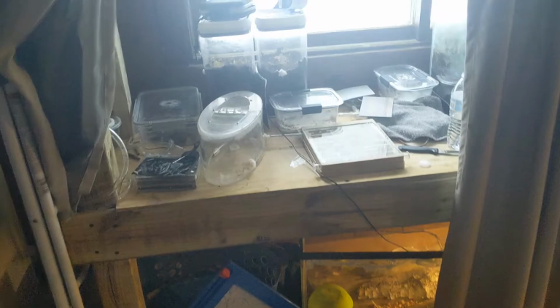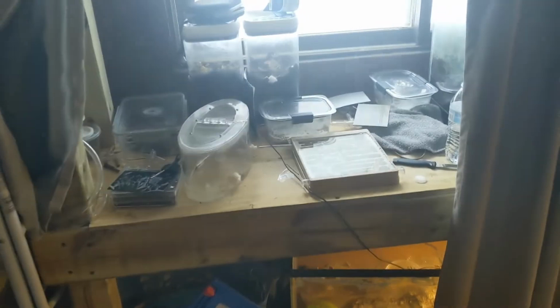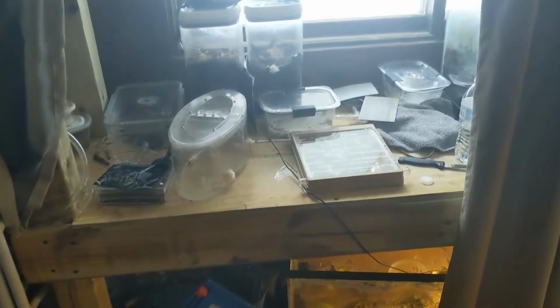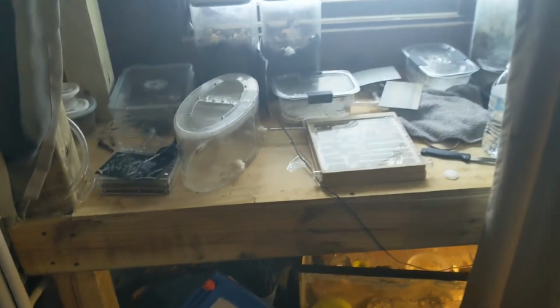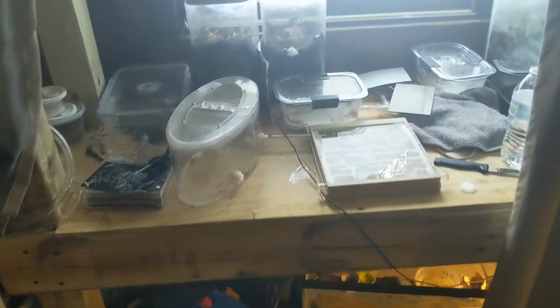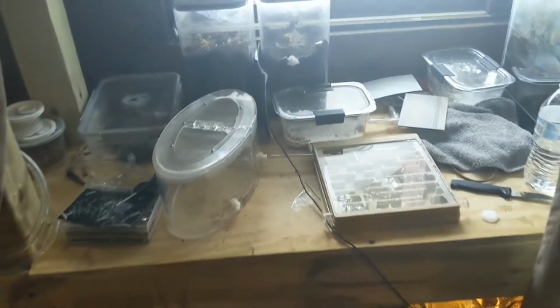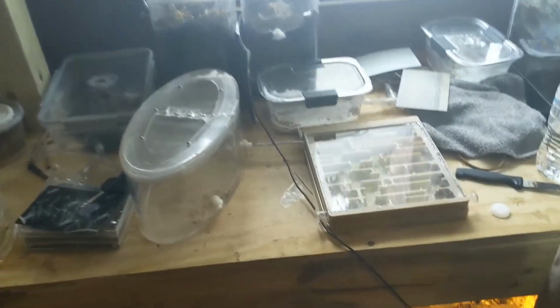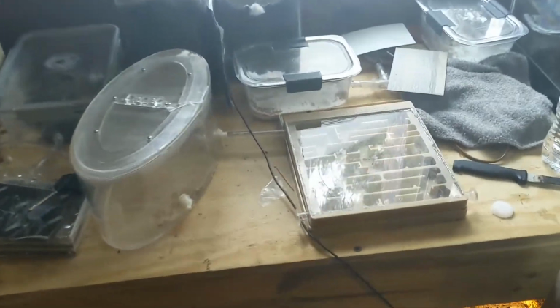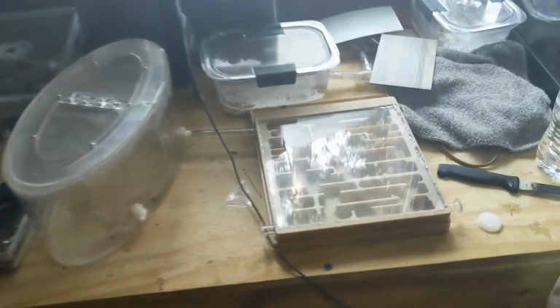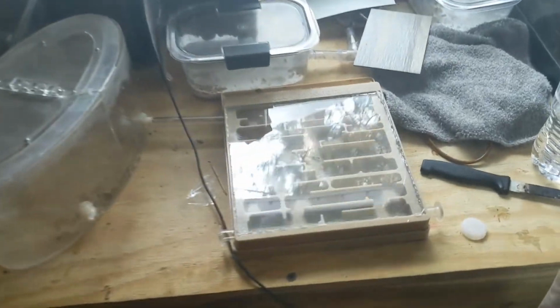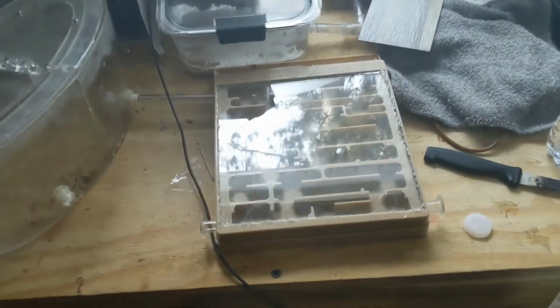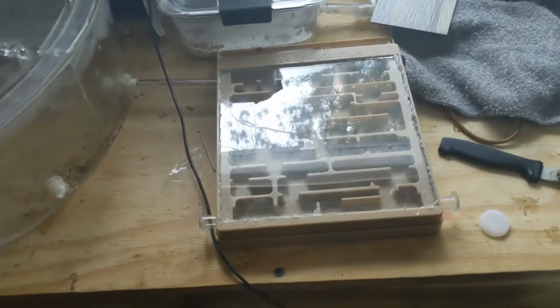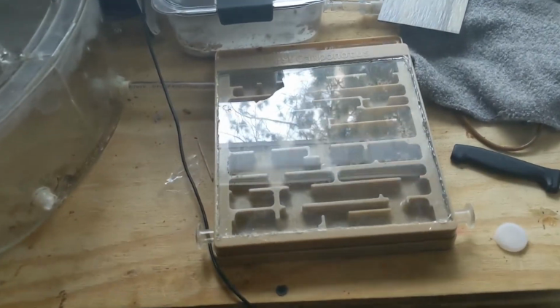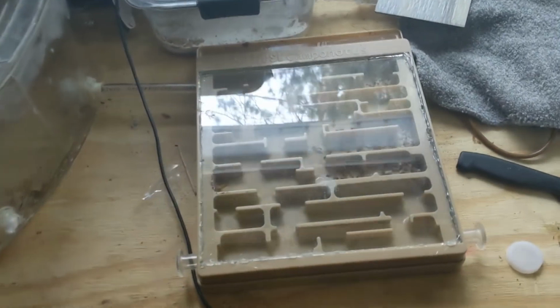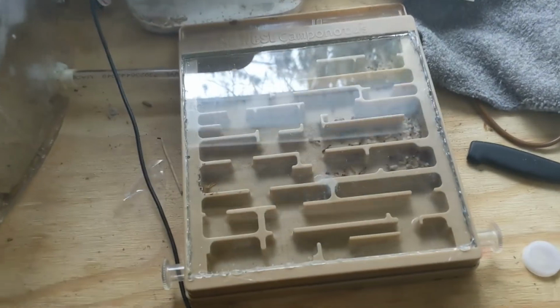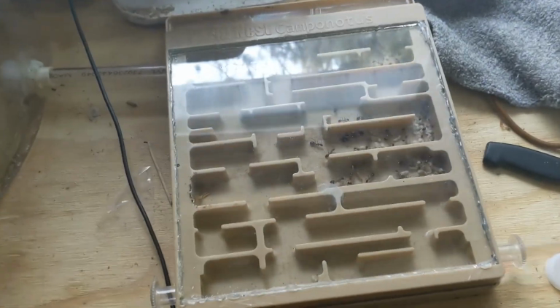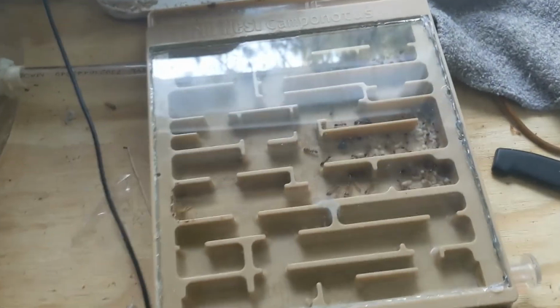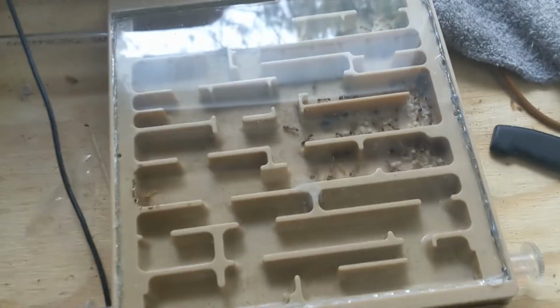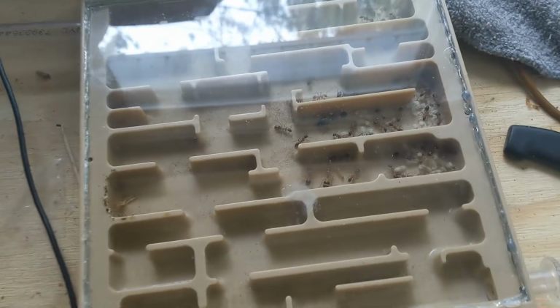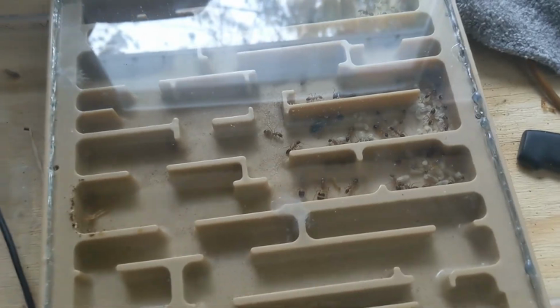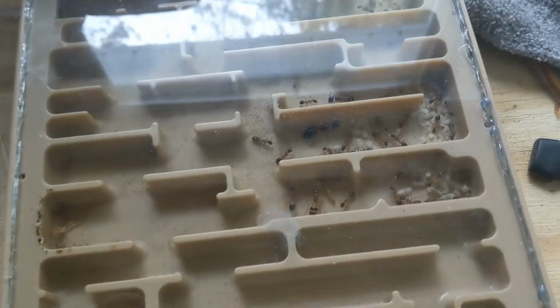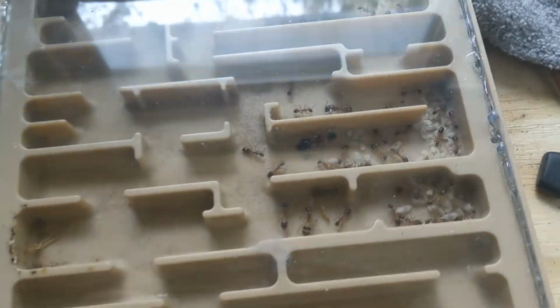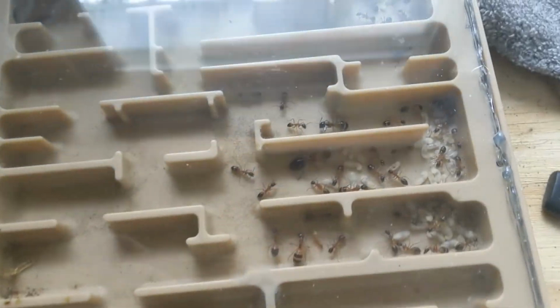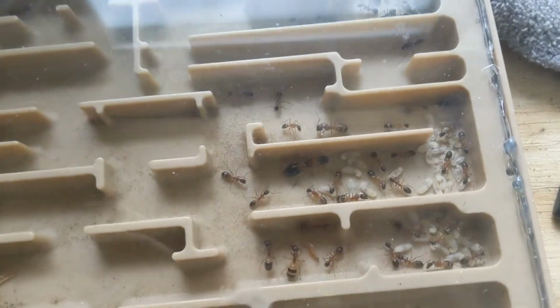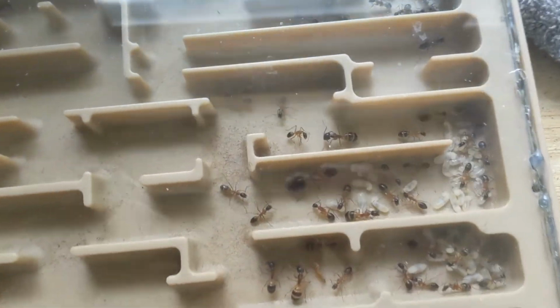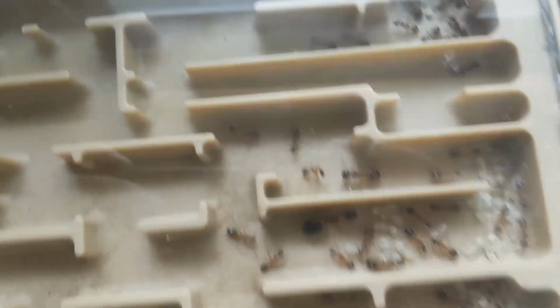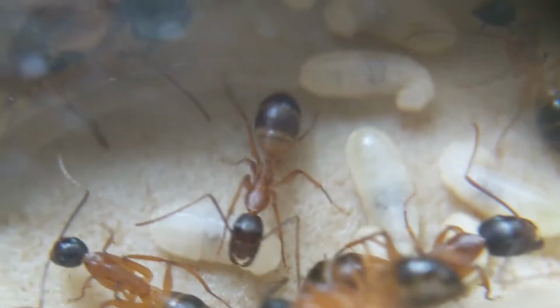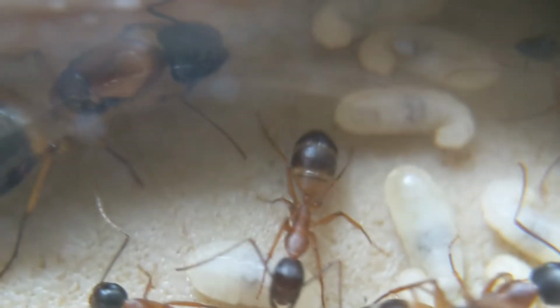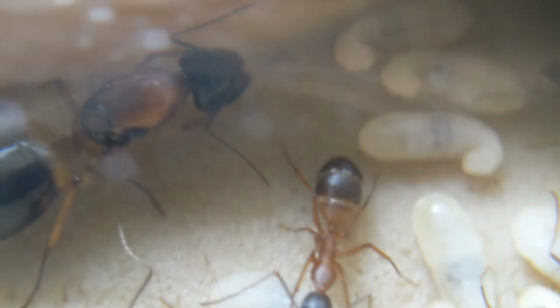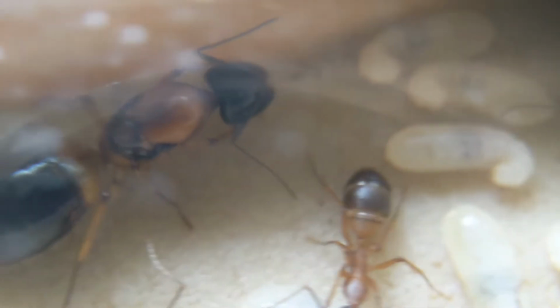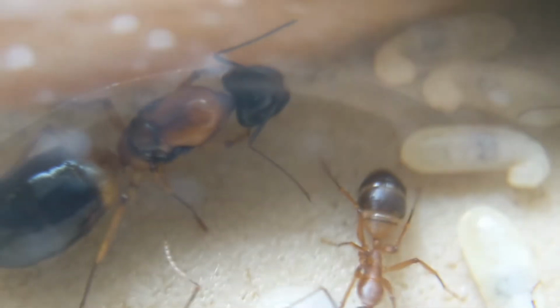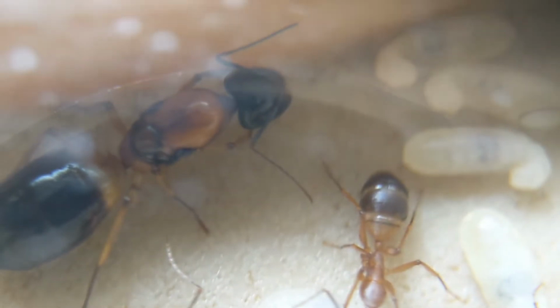Hello everyone and welcome back to another video on my channel. Today's video is going to be on my Camponotus consobrinus. This is a small little update video — there isn't really much to talk about with this colony.